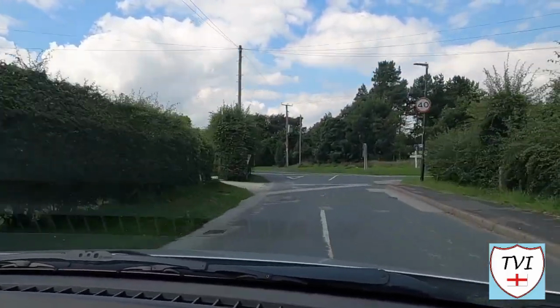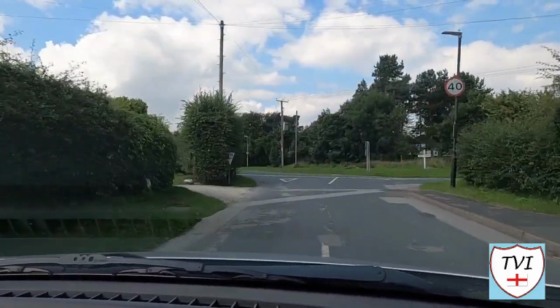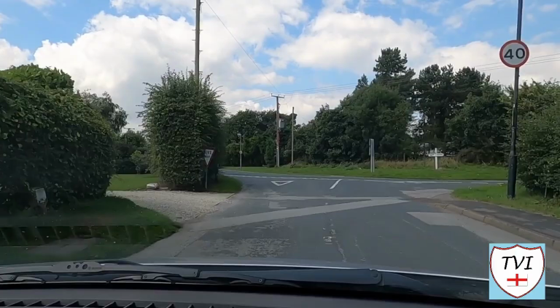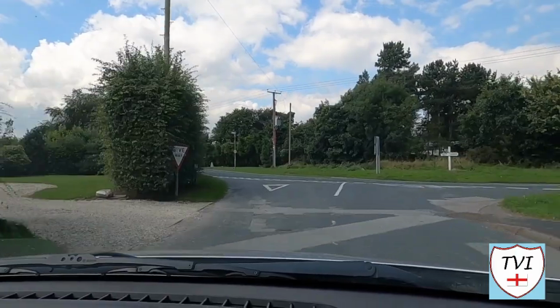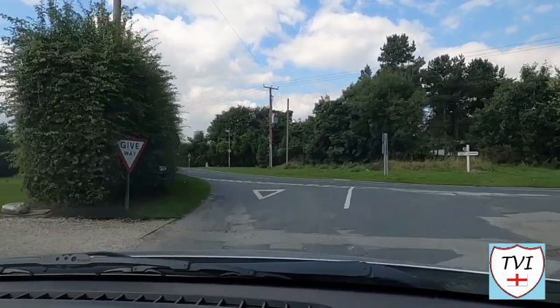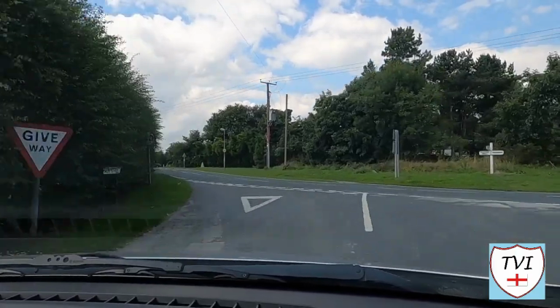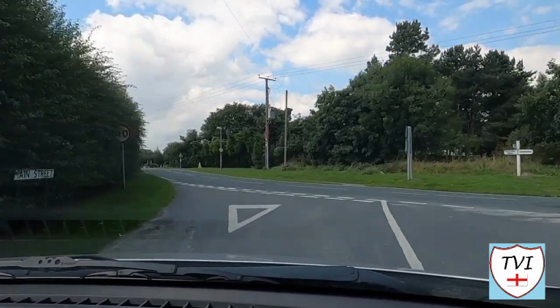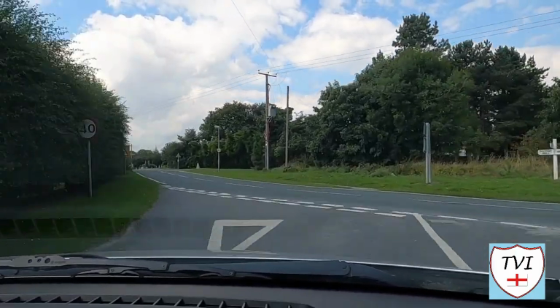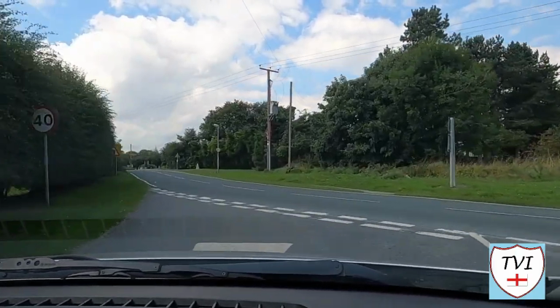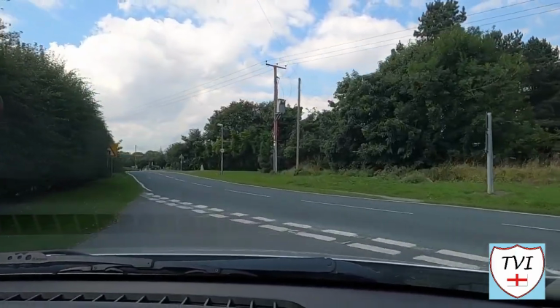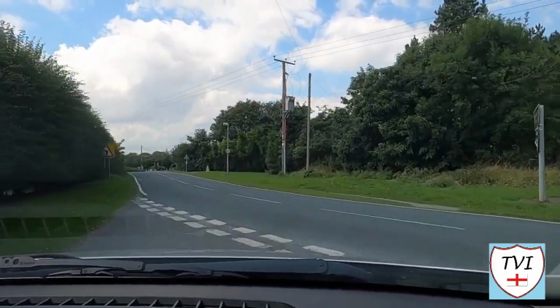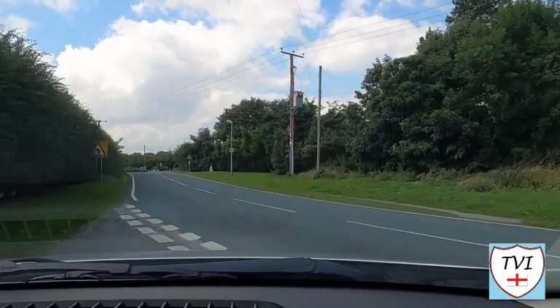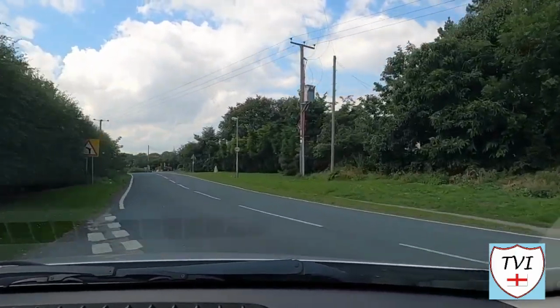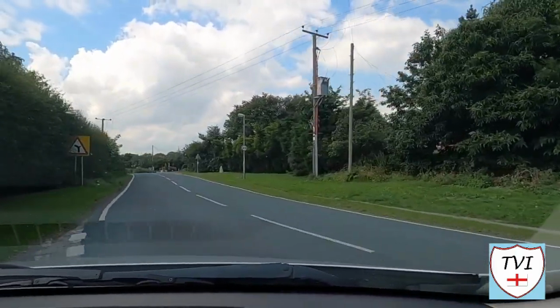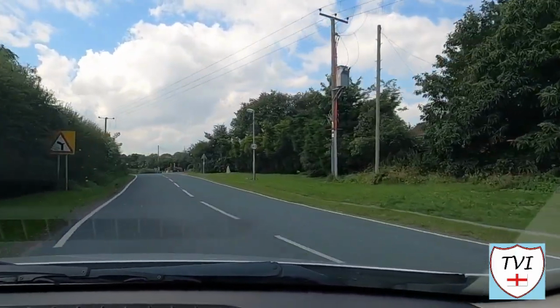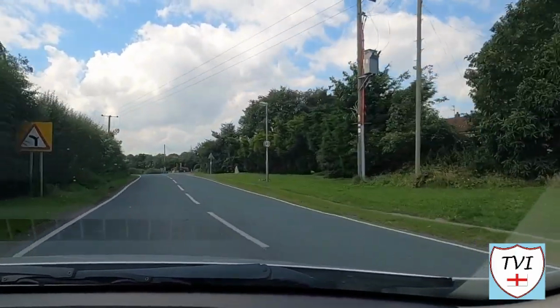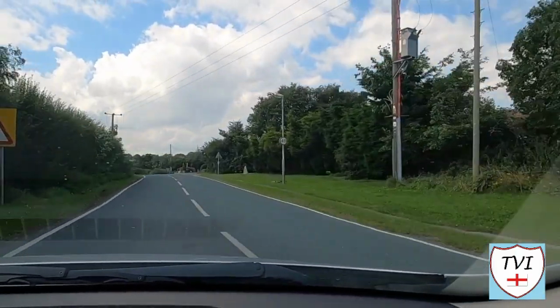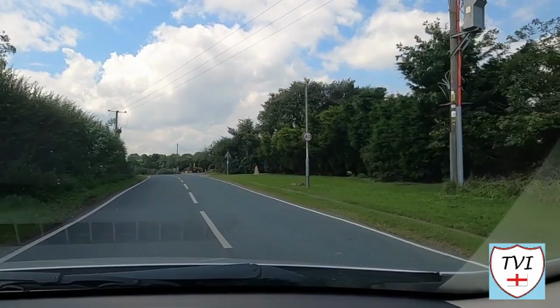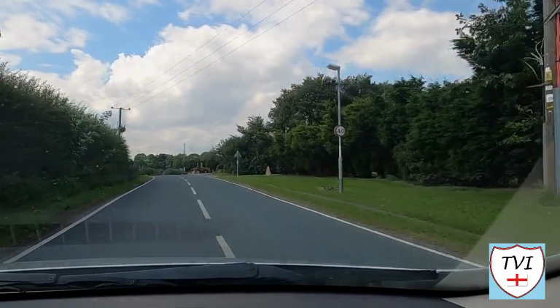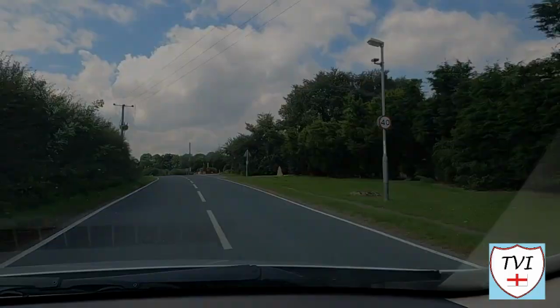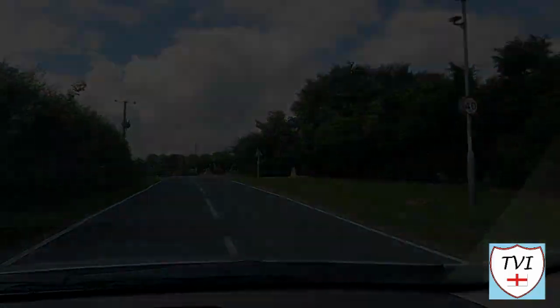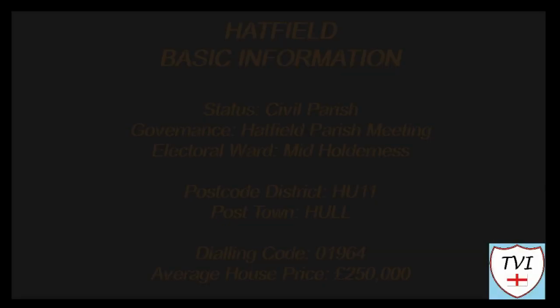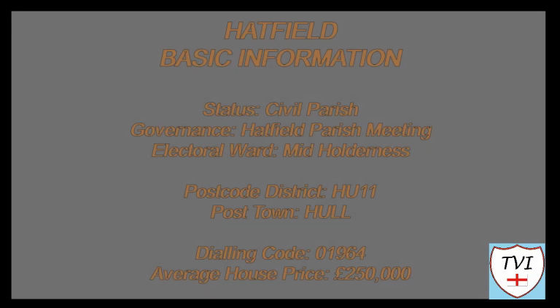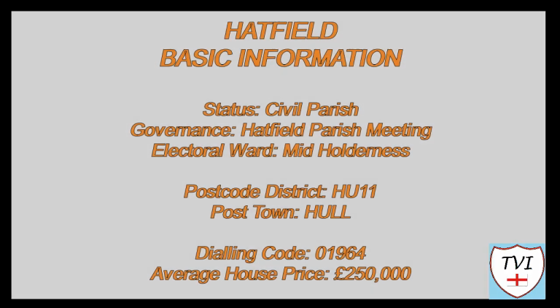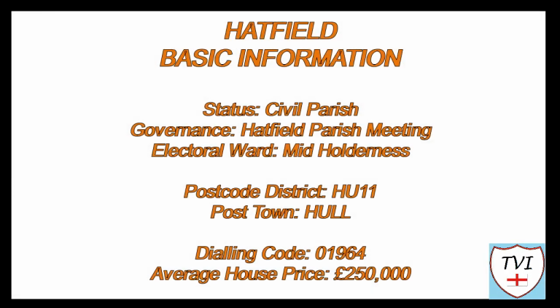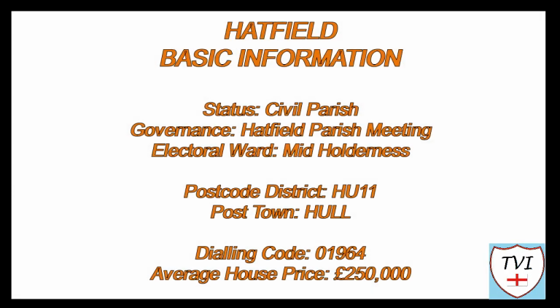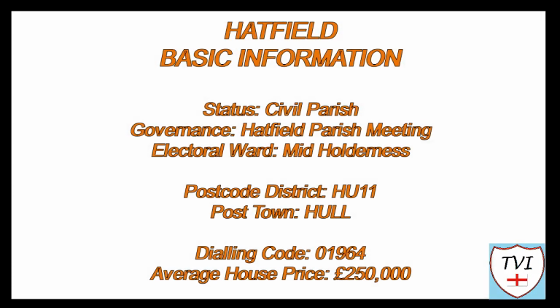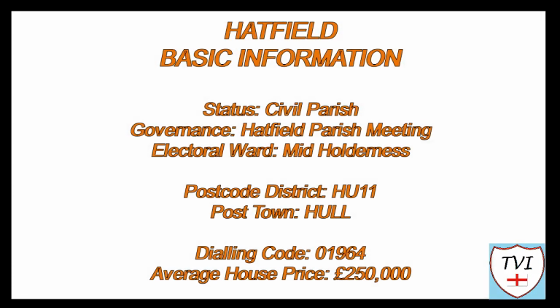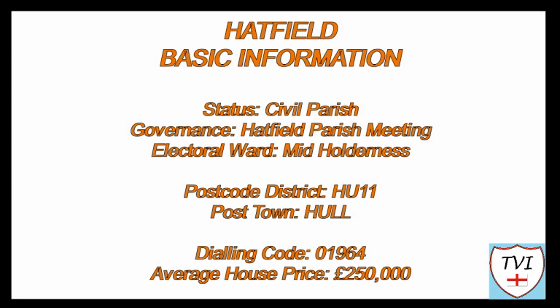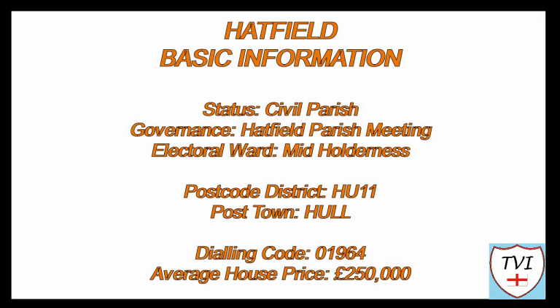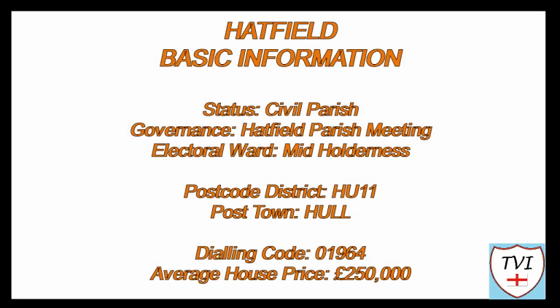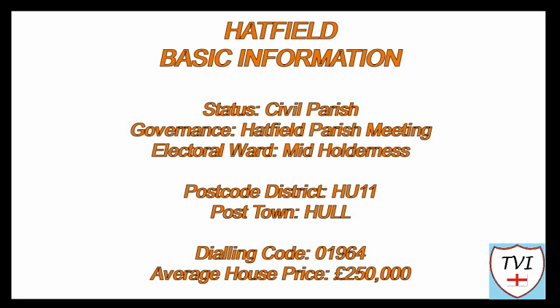Welcome to Hatfield — the spread-out parish near the sea that's ideal for a little holiday. Let's go!